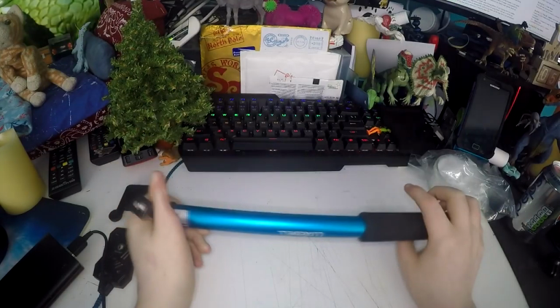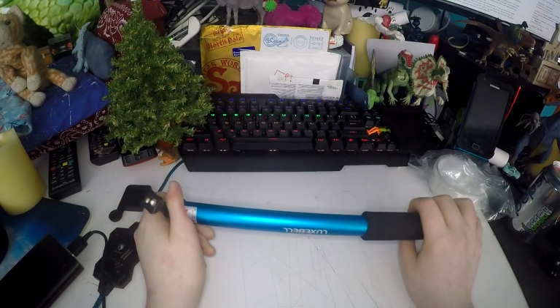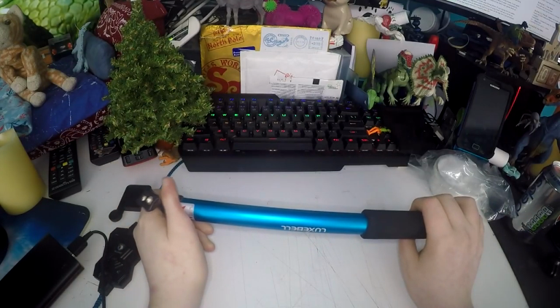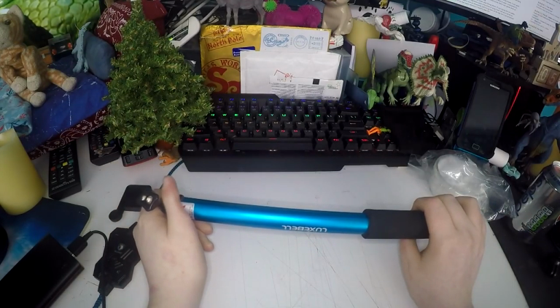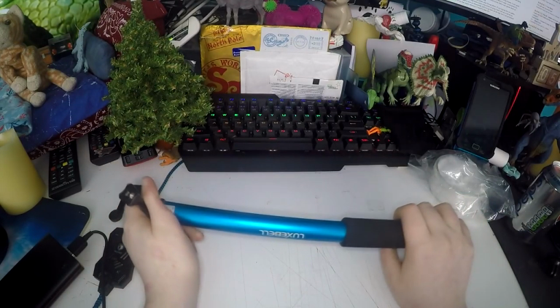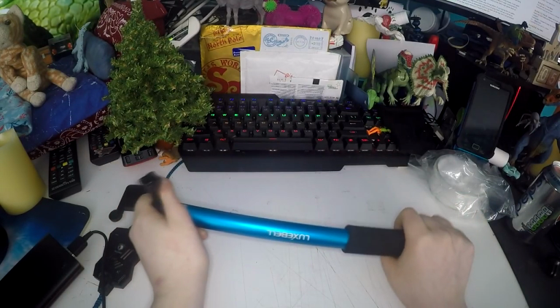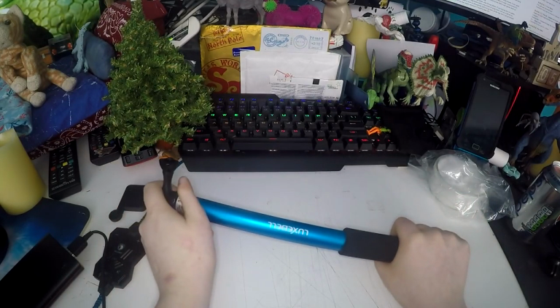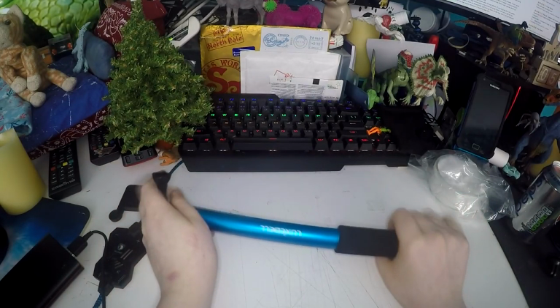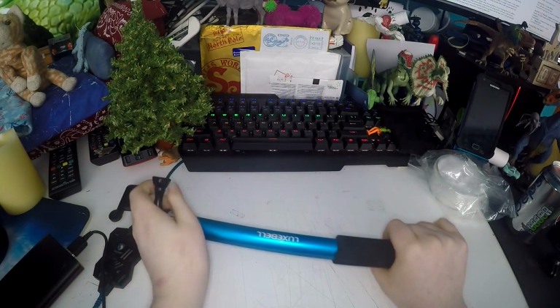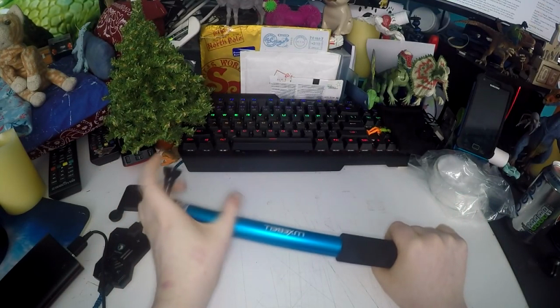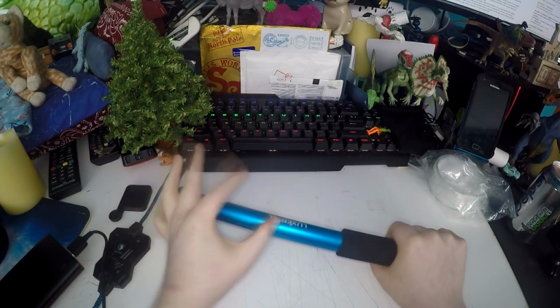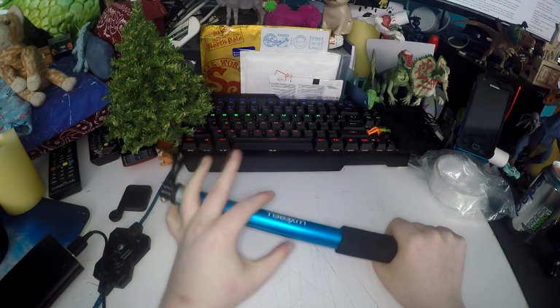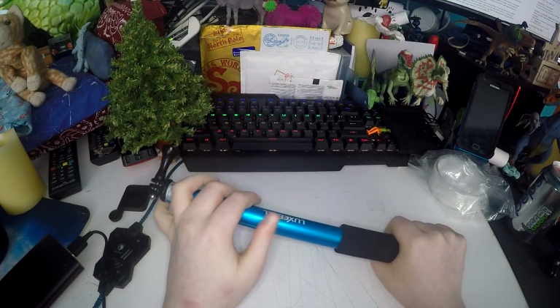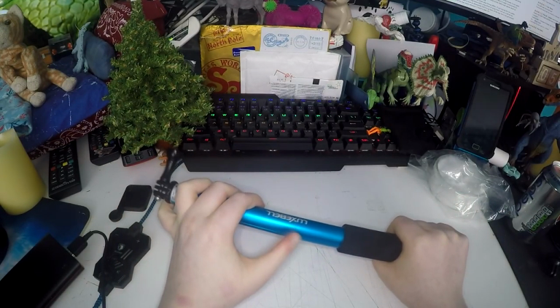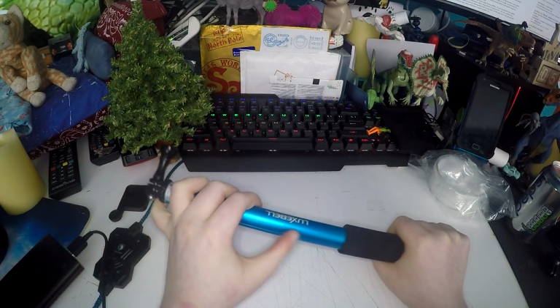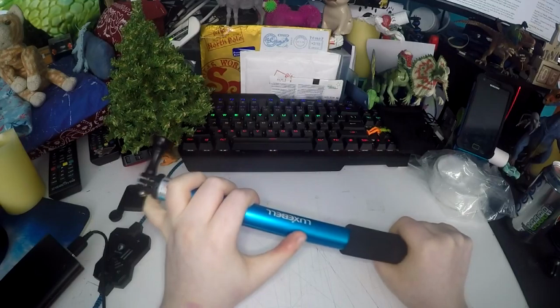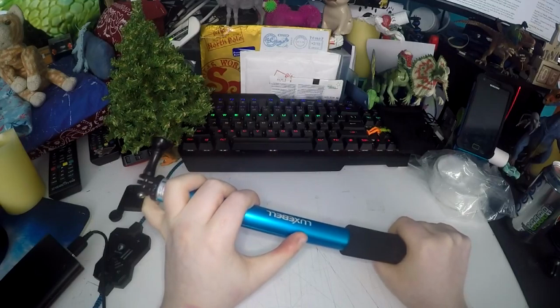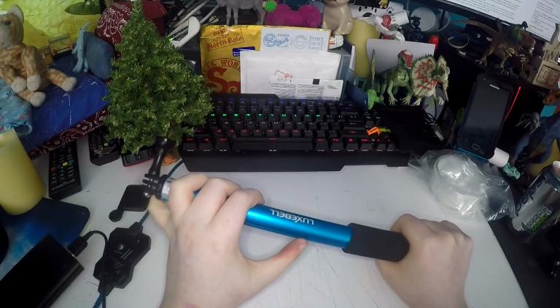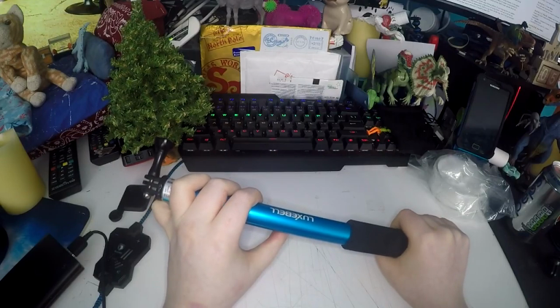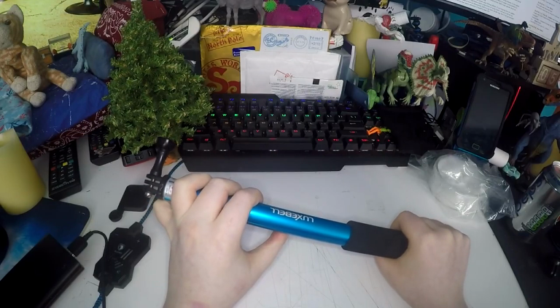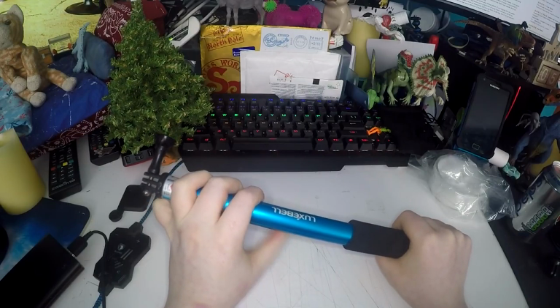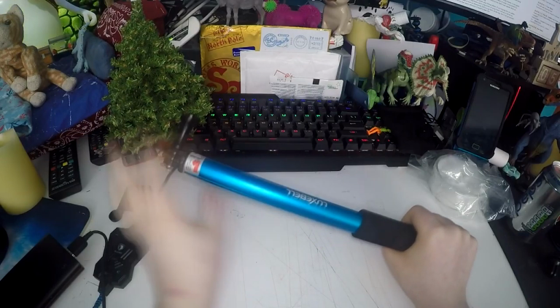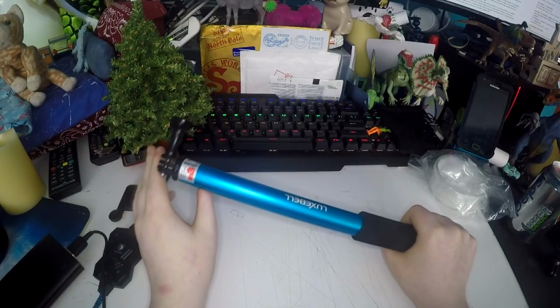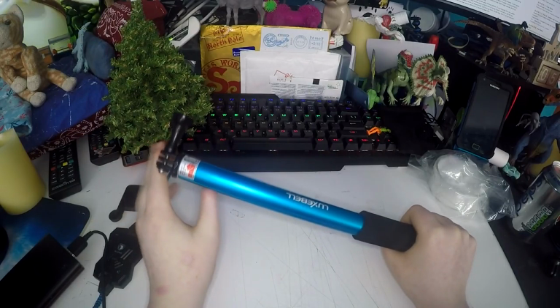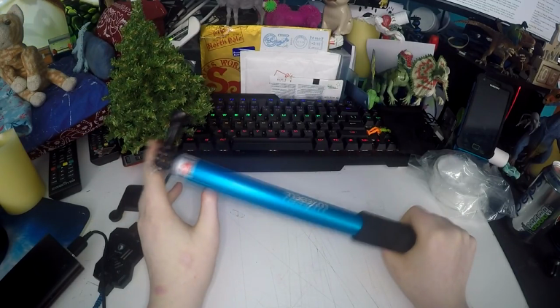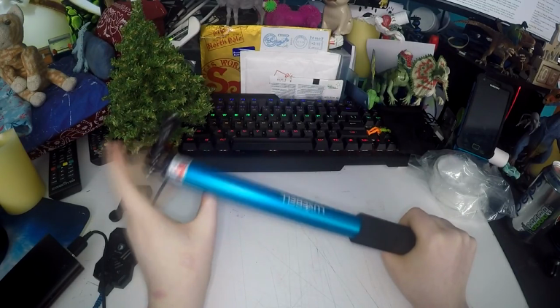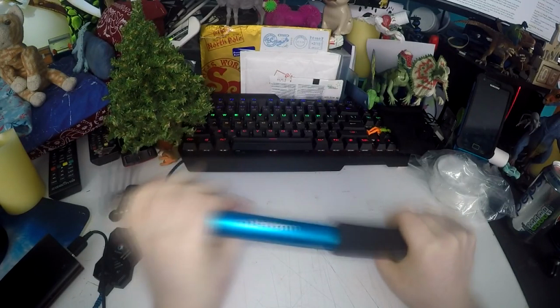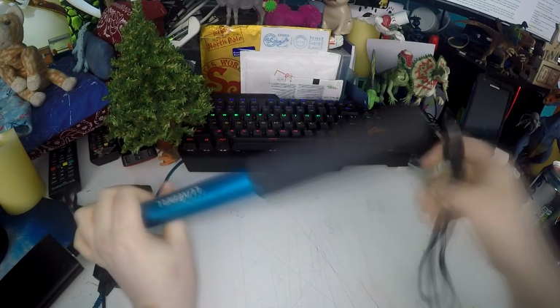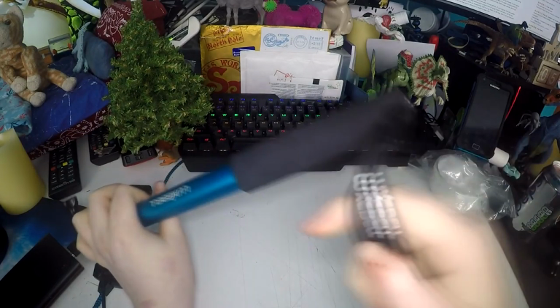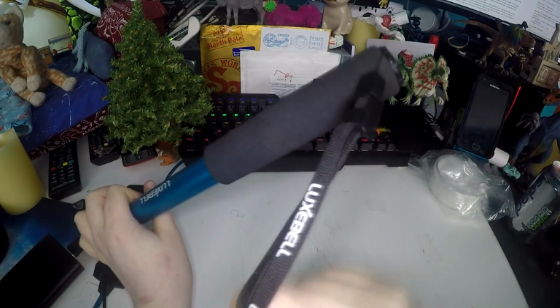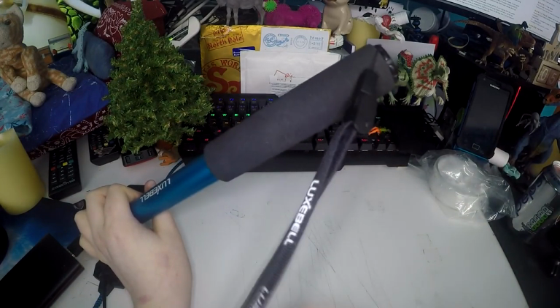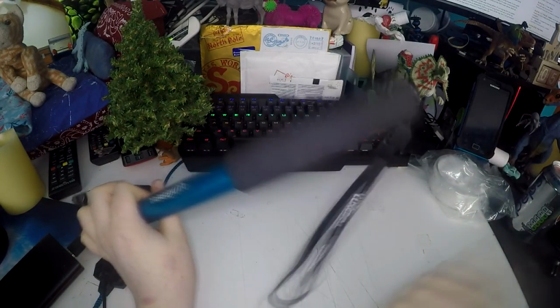I think this is waterproof, but since it is aluminium I don't think it would float, so if you're going to be using it around water always have the wrist strap on.